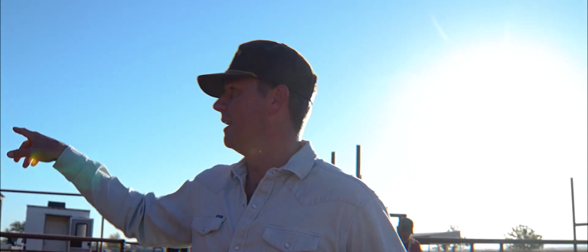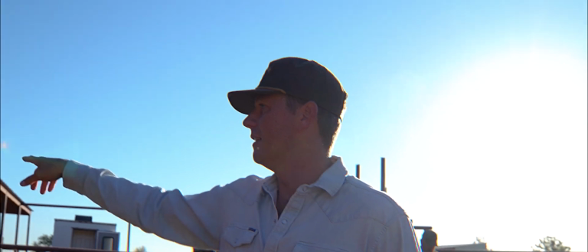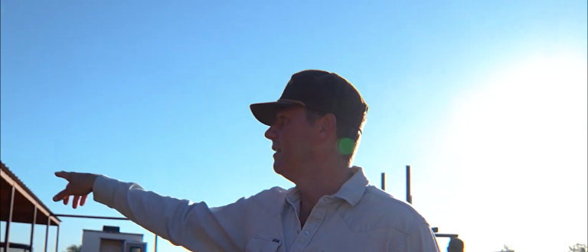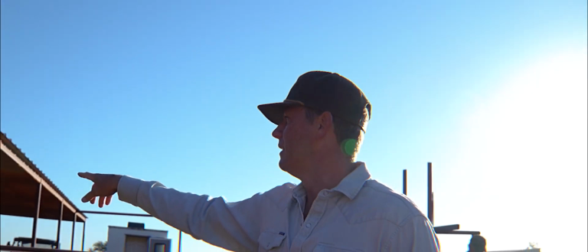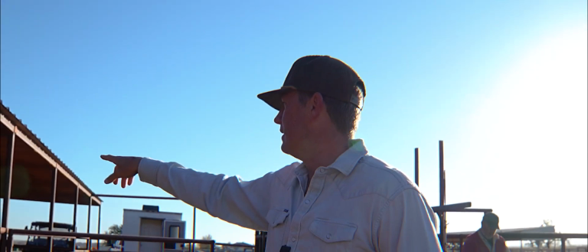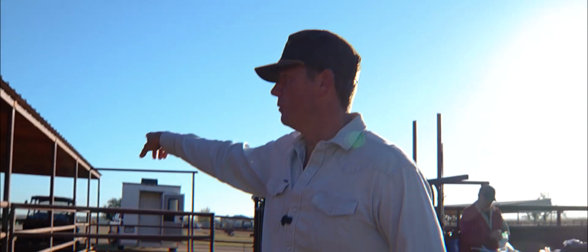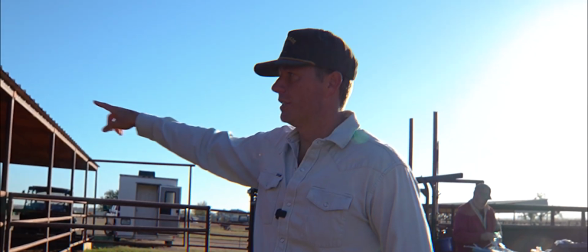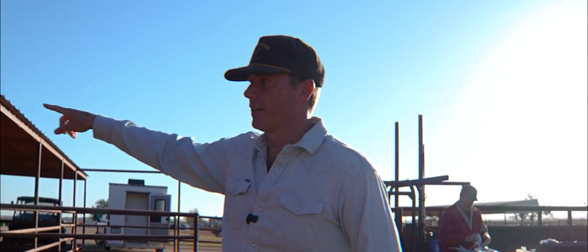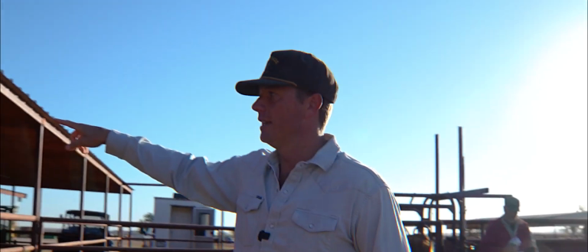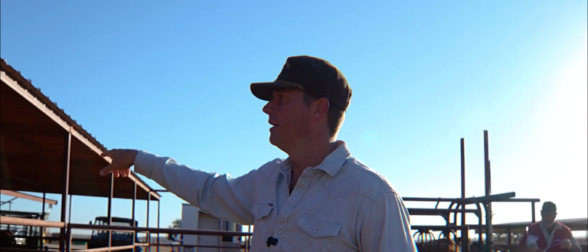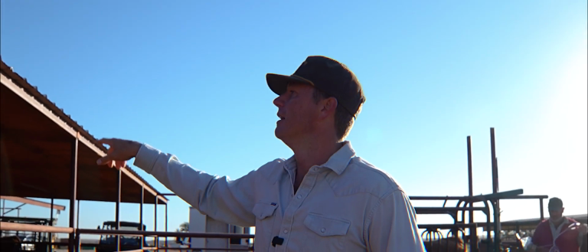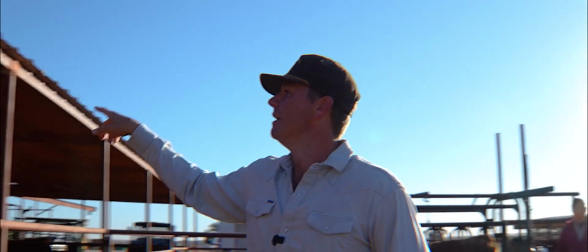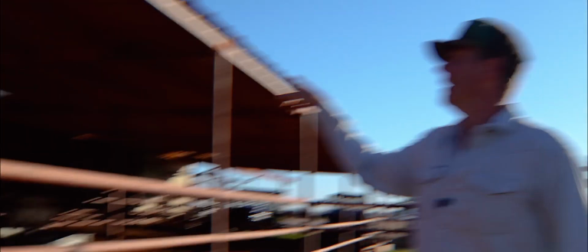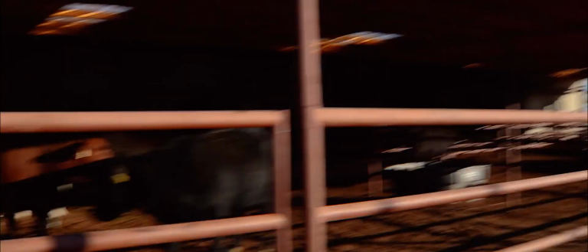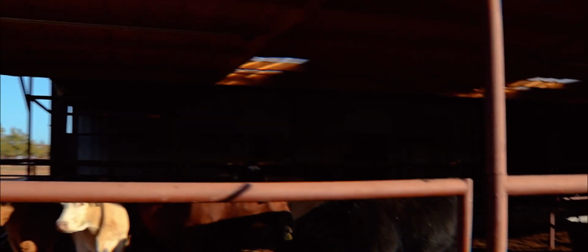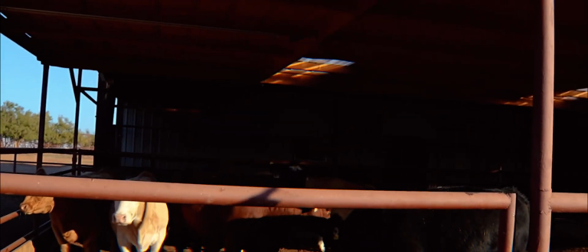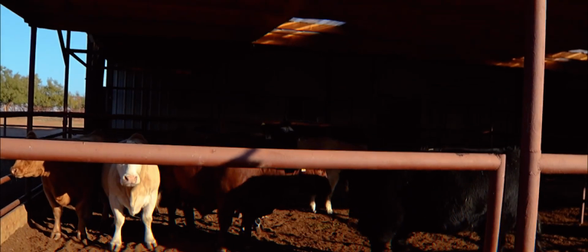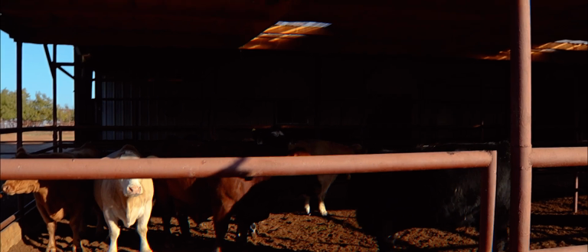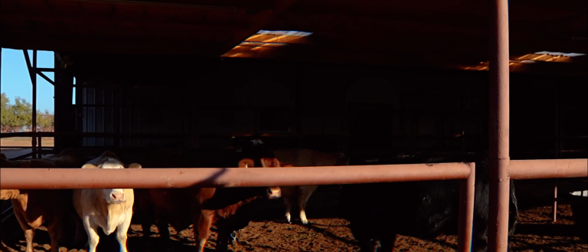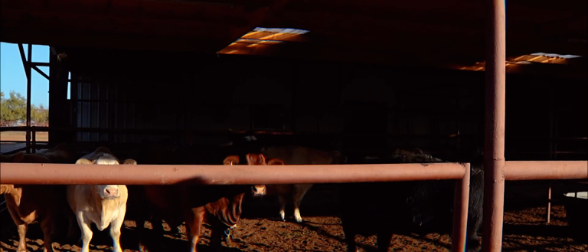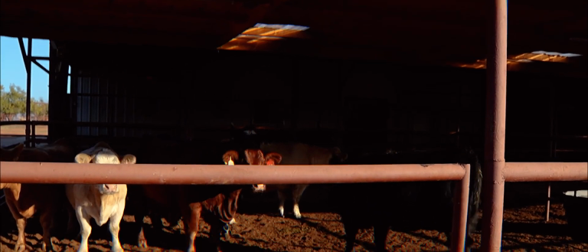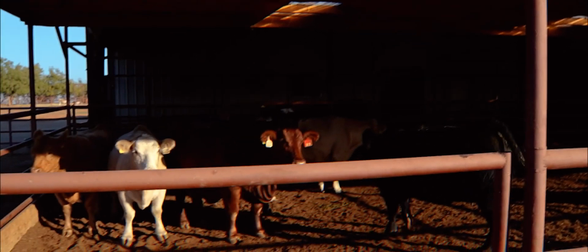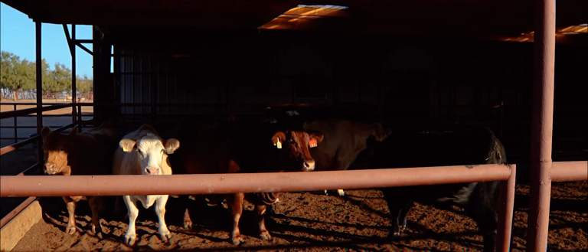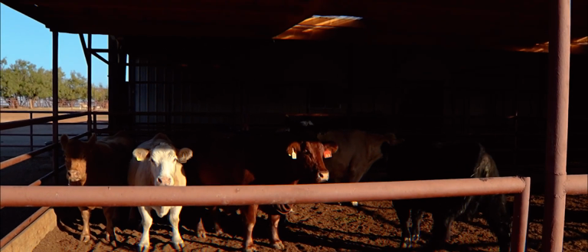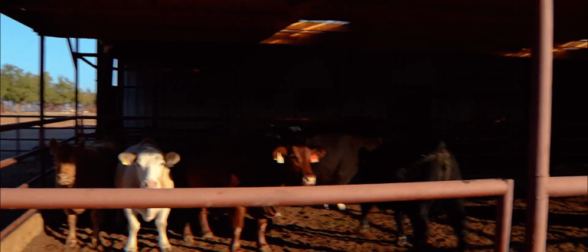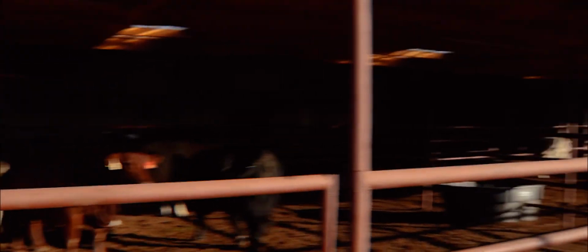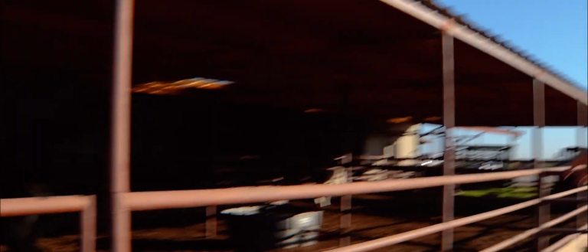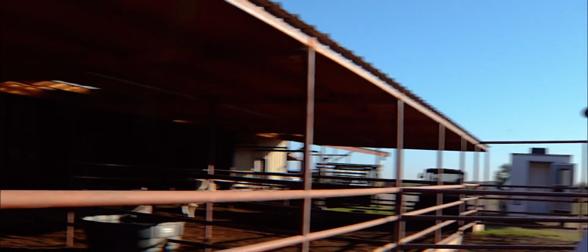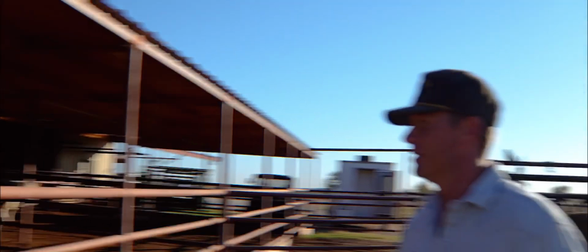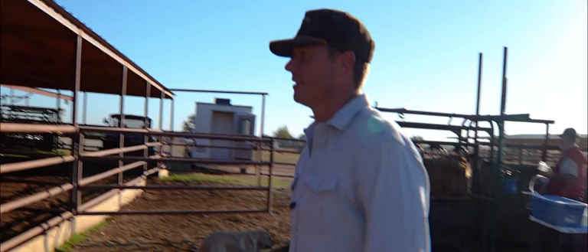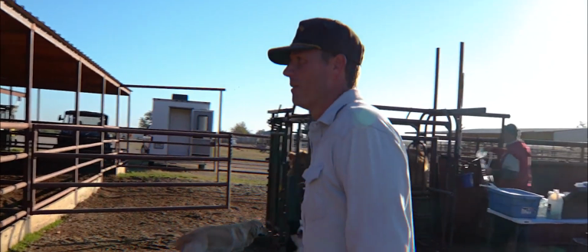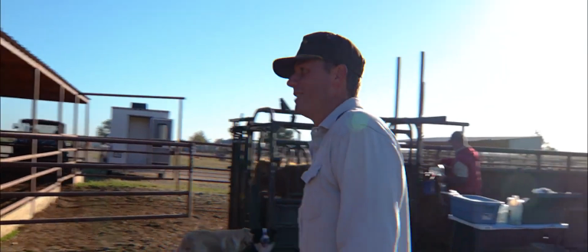And here are the bulls that they're going to collect today. They'll jump on that jump steer, and he'll collect it into an AV, and take it into Mary, where she does her magic.